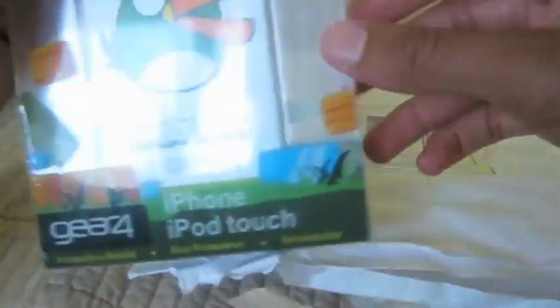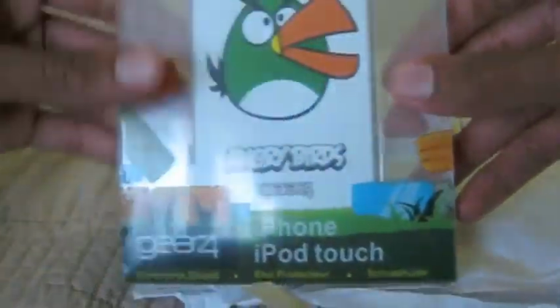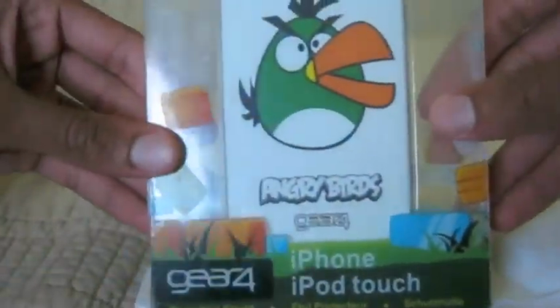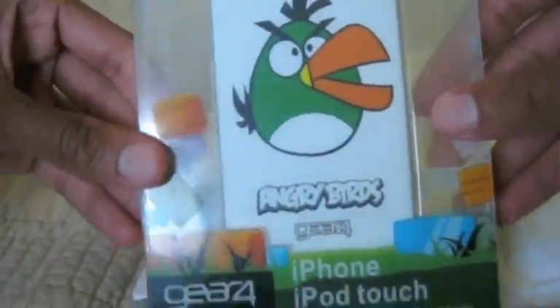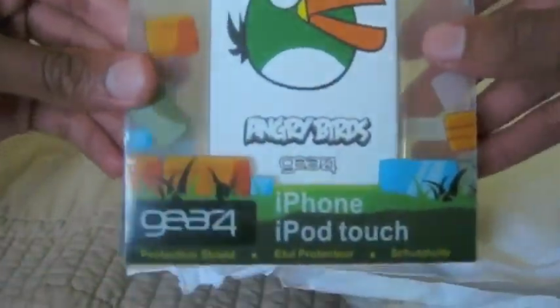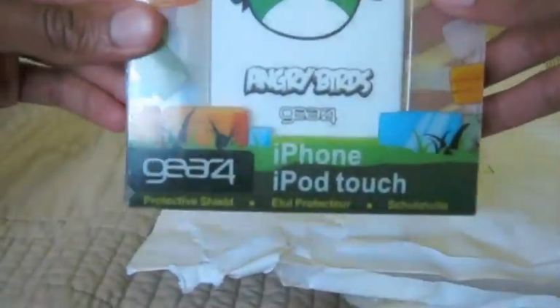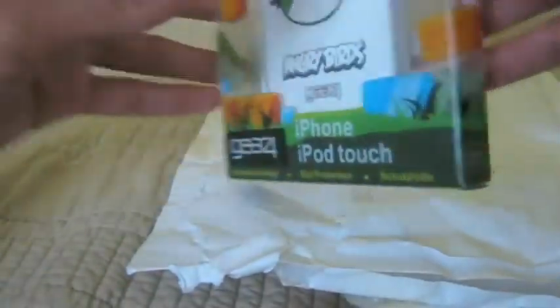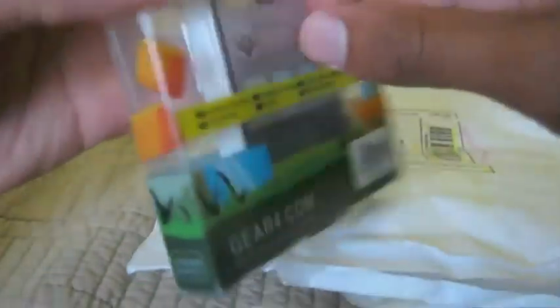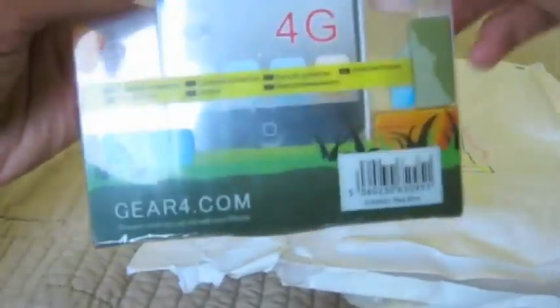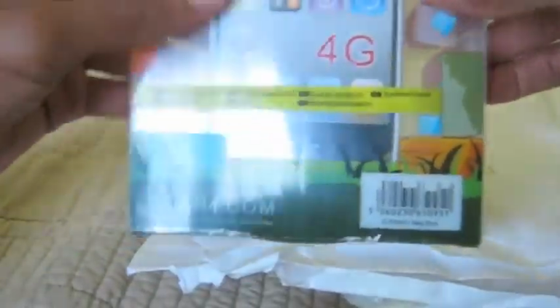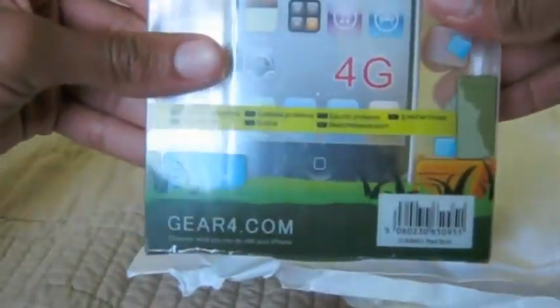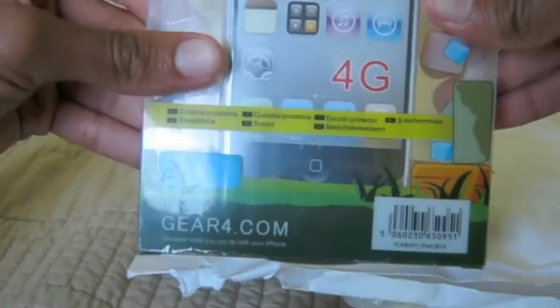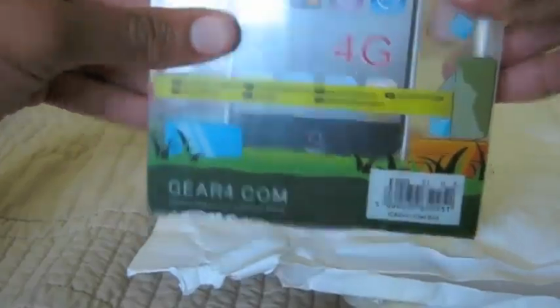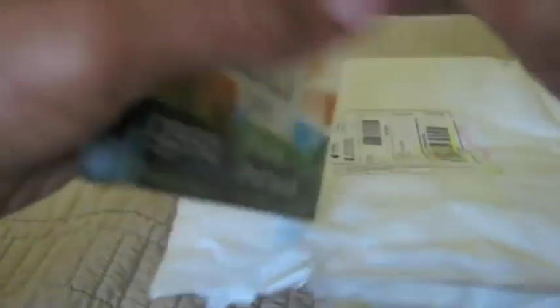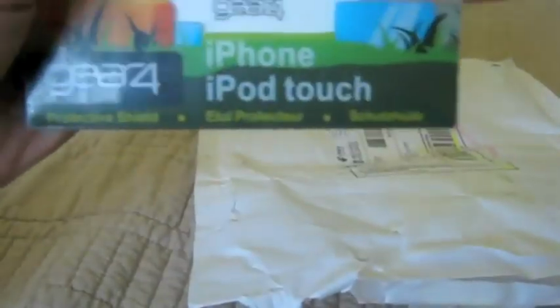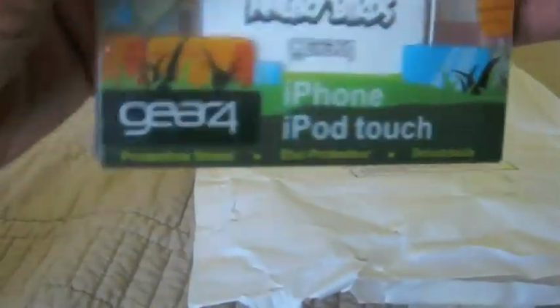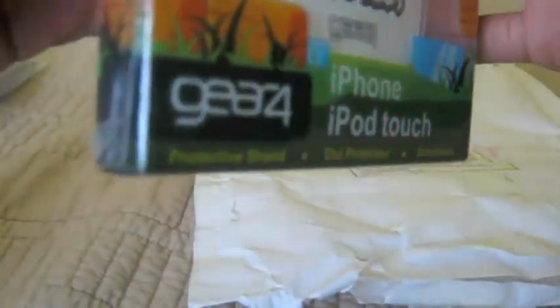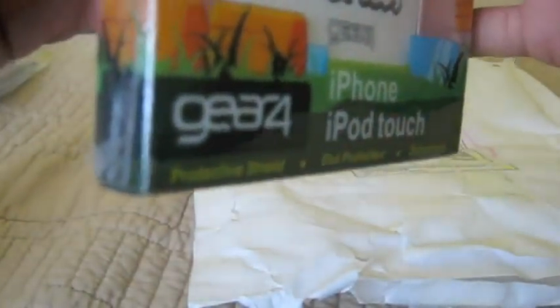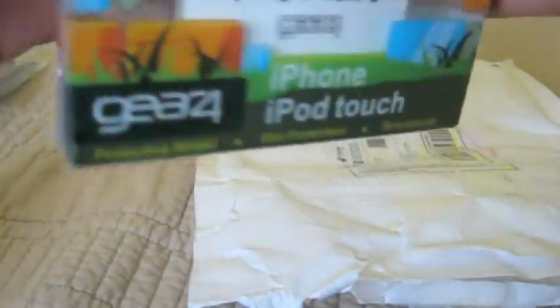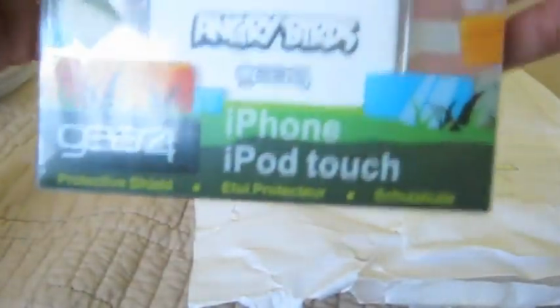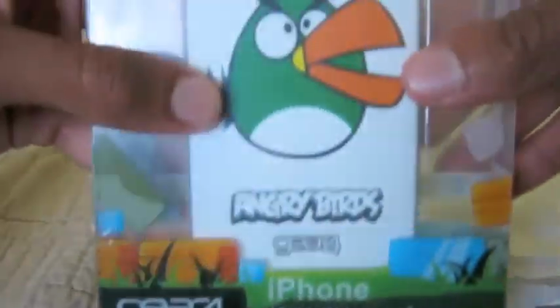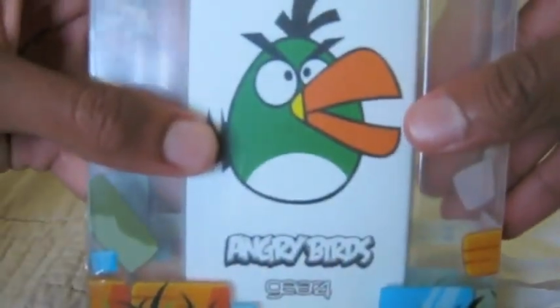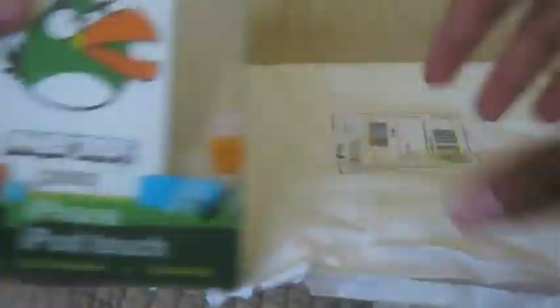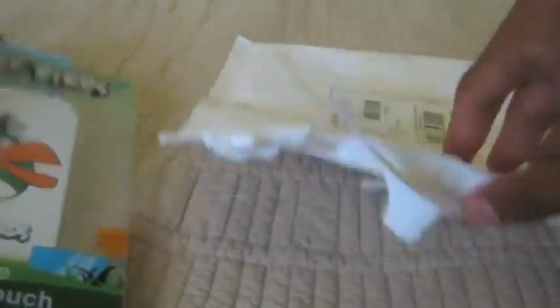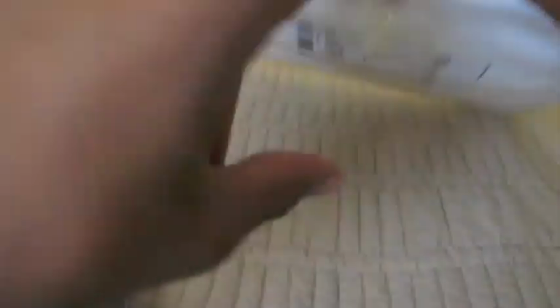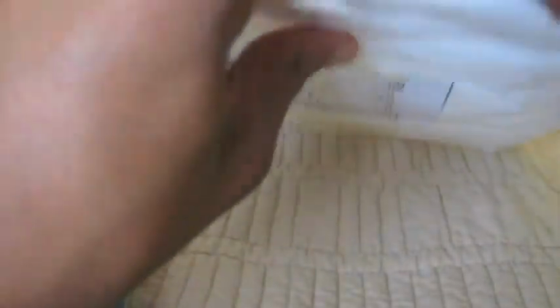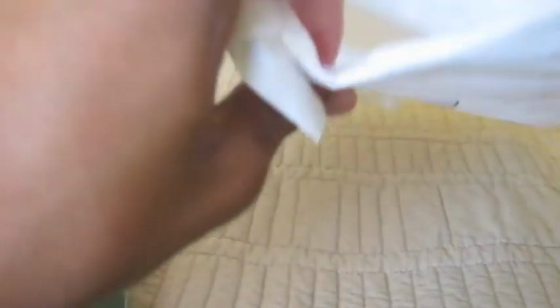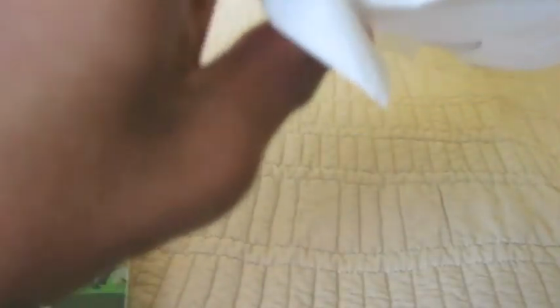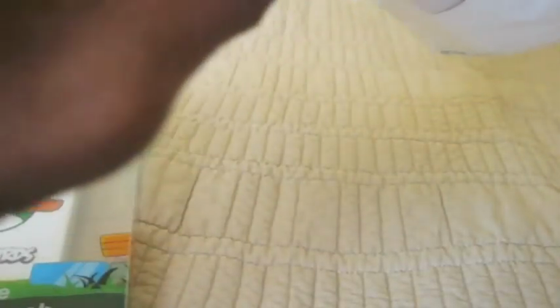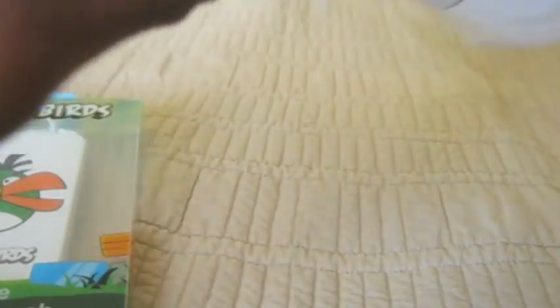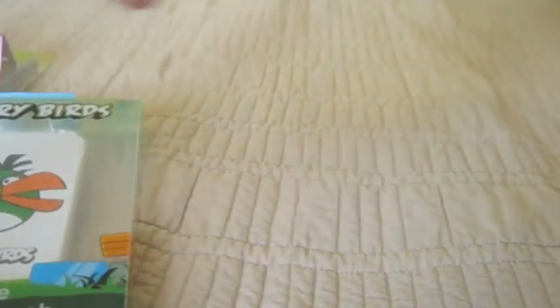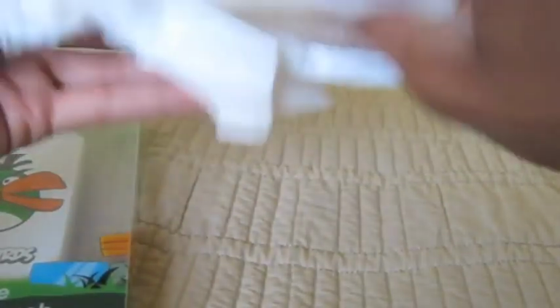An Angry Birds case. This is pretty cool. And that's it.